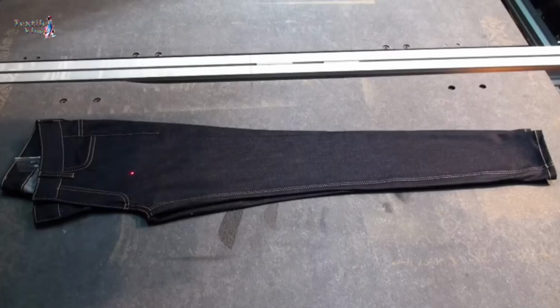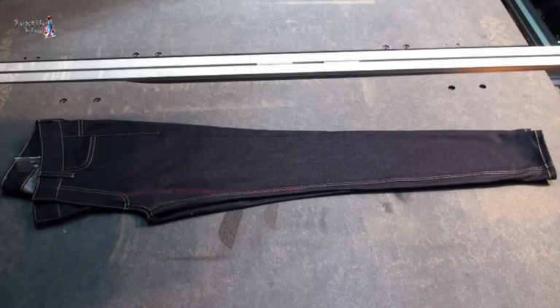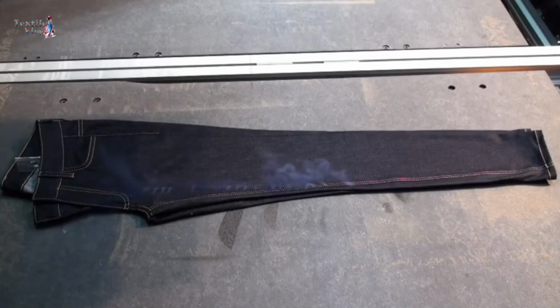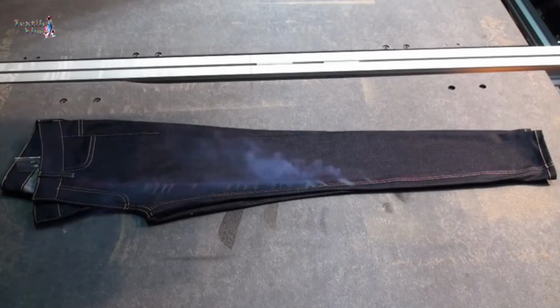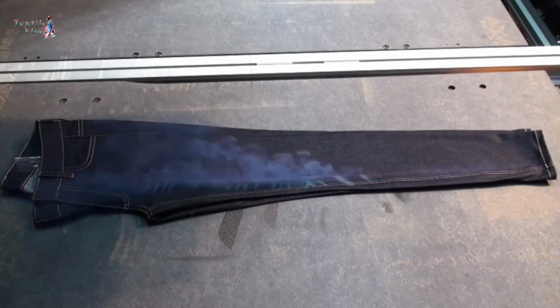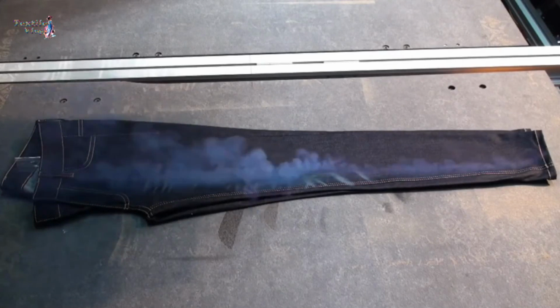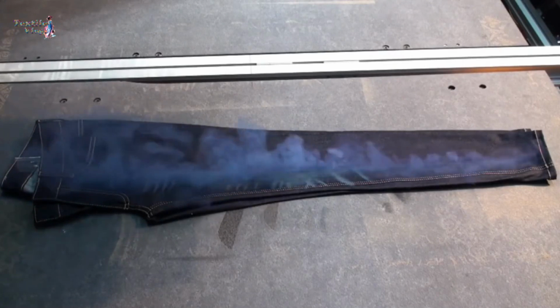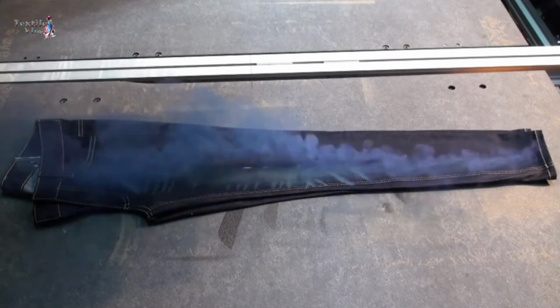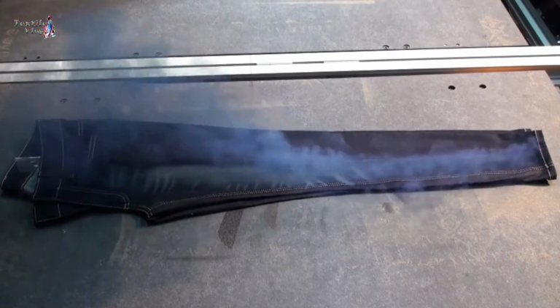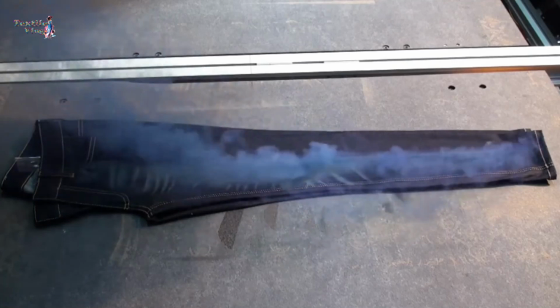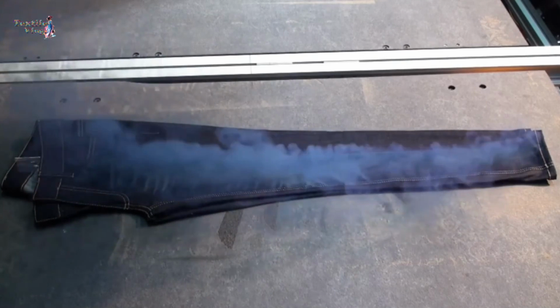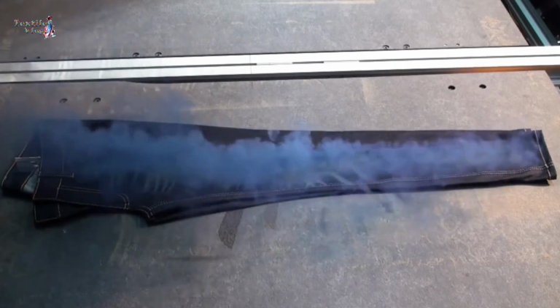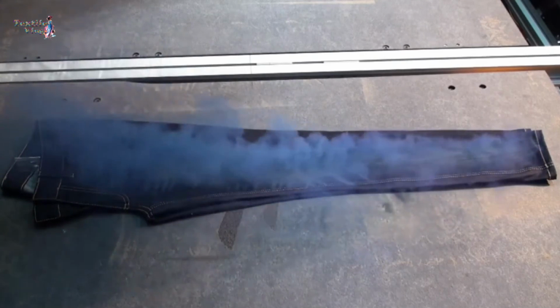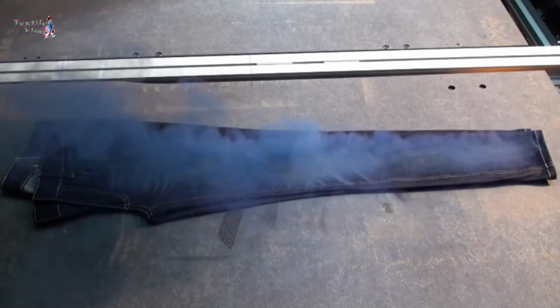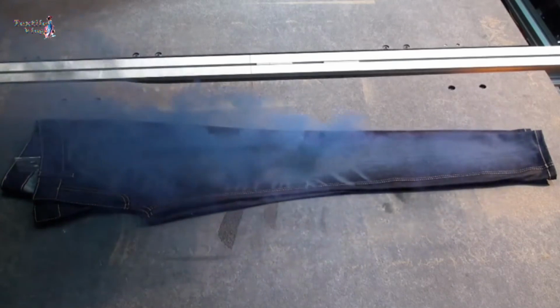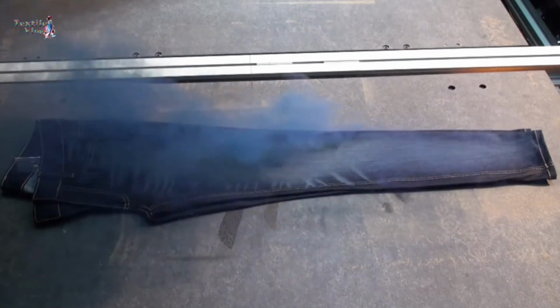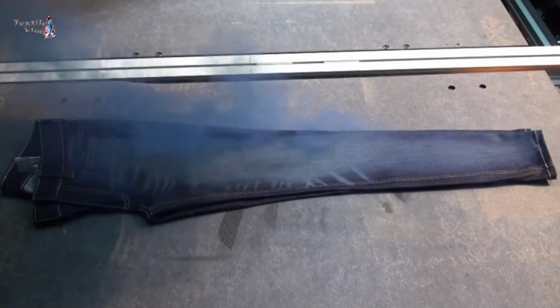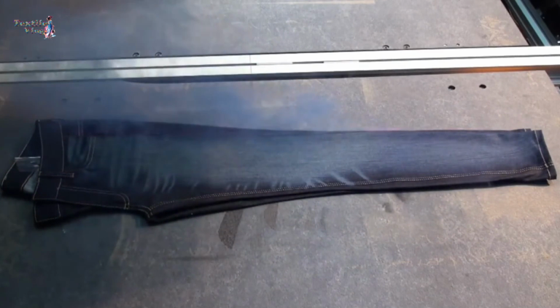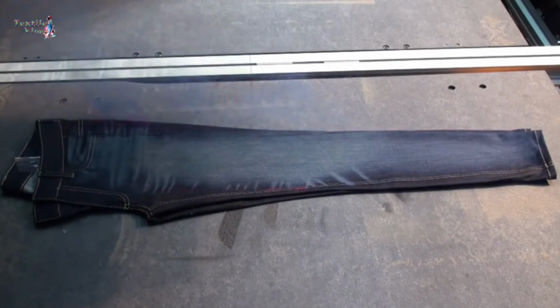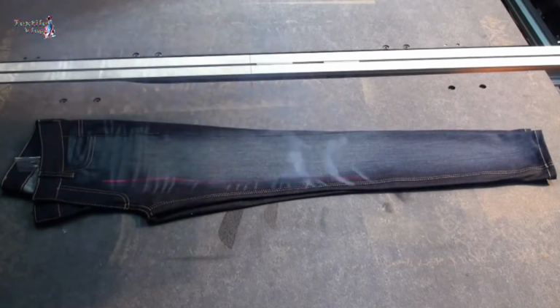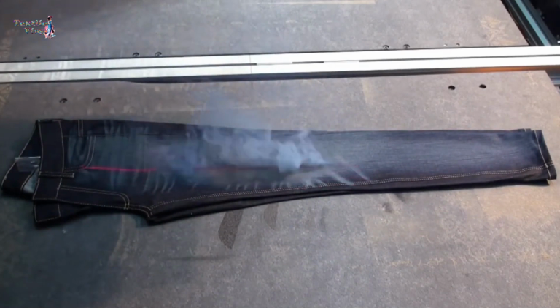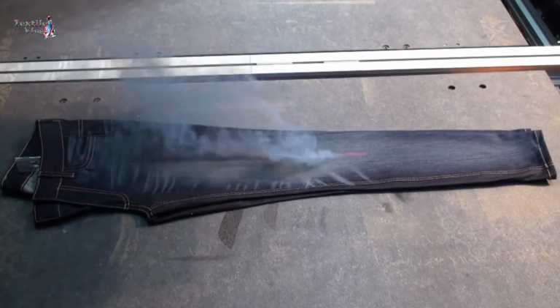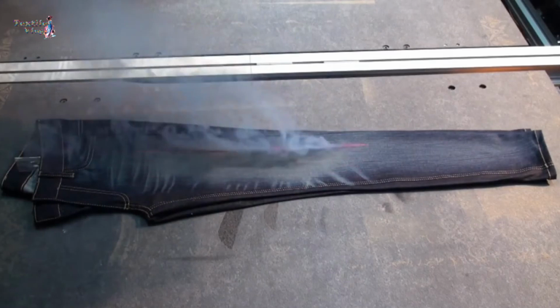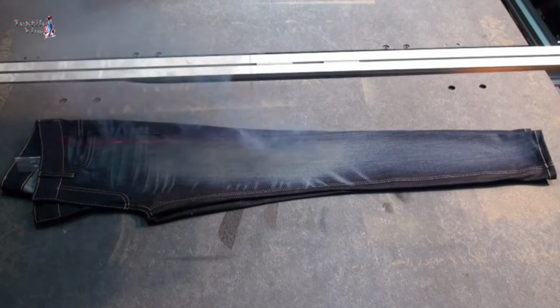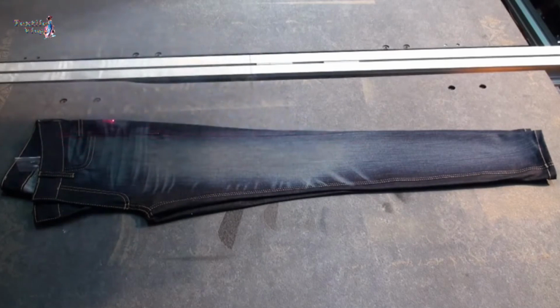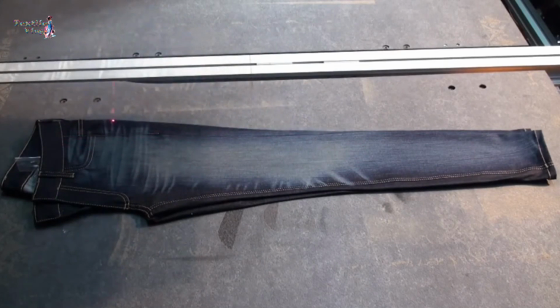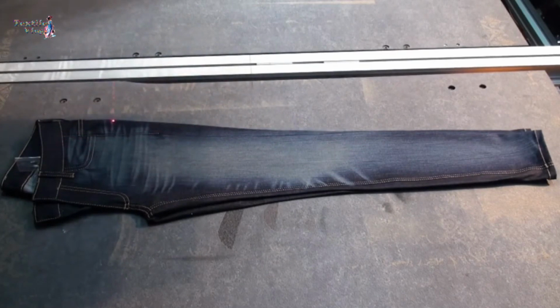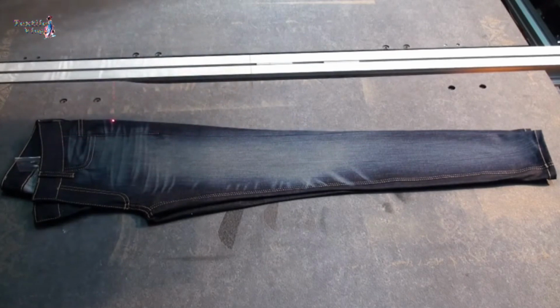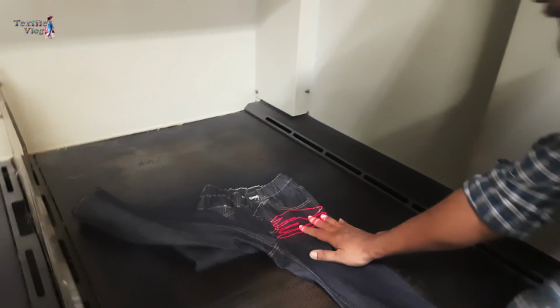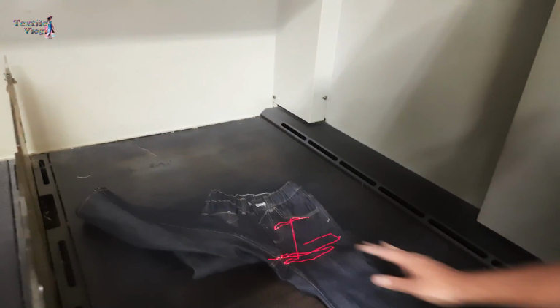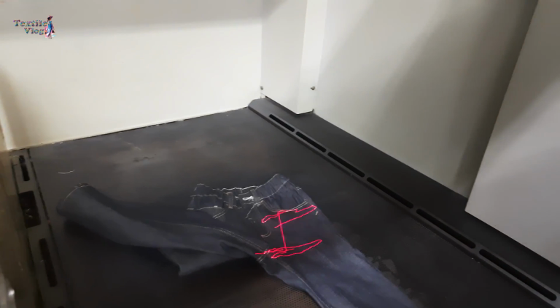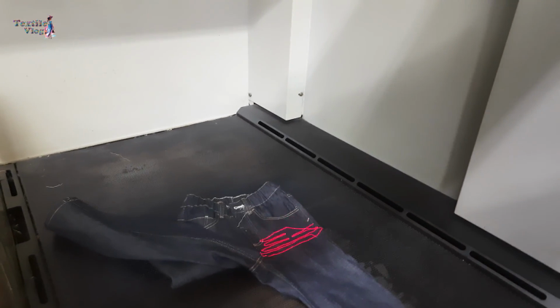The laser engraving machine traces the digital design onto the denim using a powerful laser beam. It's a mesmerizing dance of technology and craftsmanship as the laser brings the design to life, etching it into the fabric.